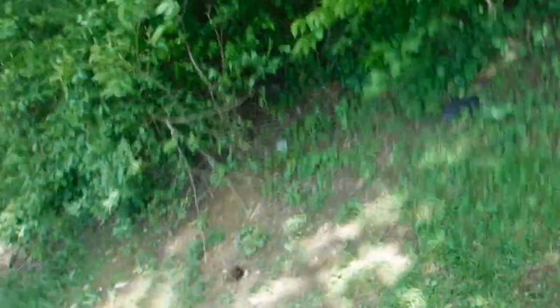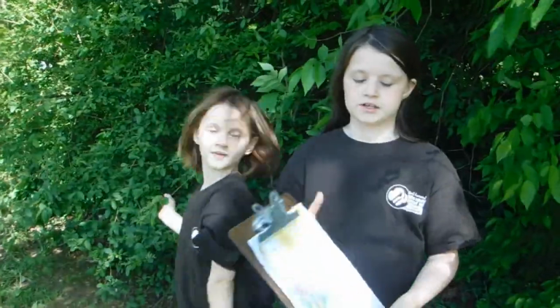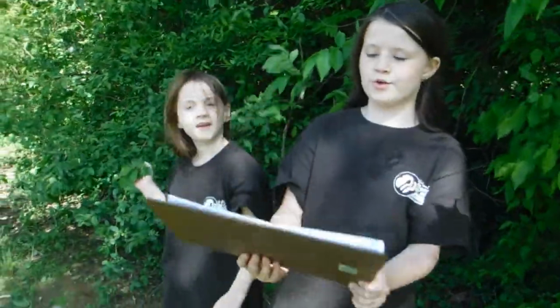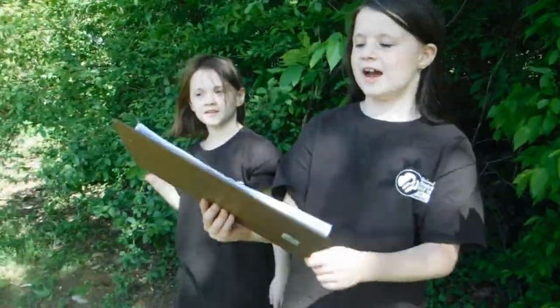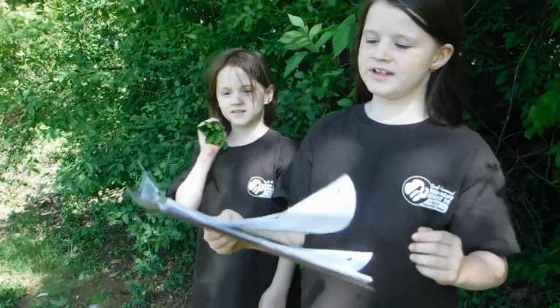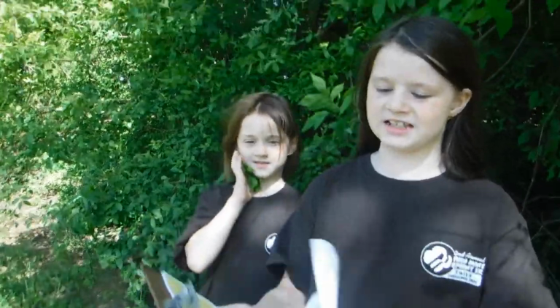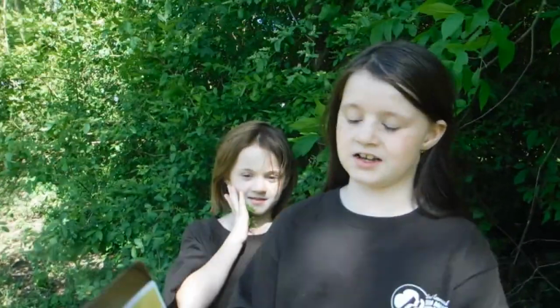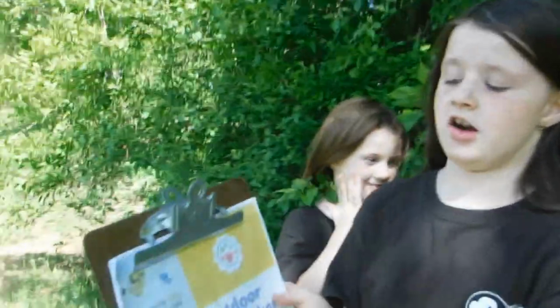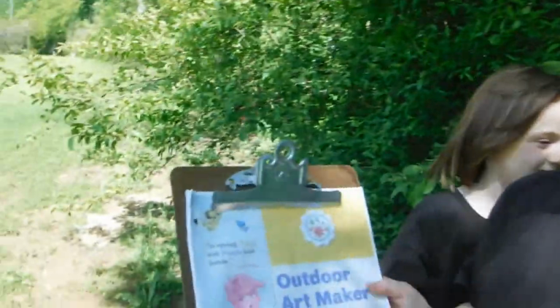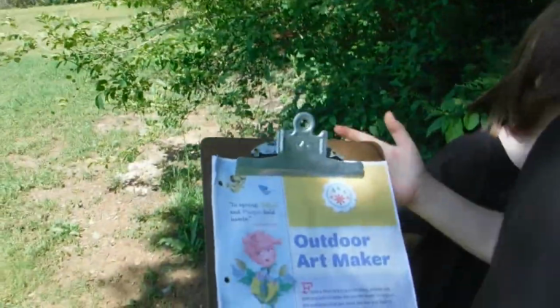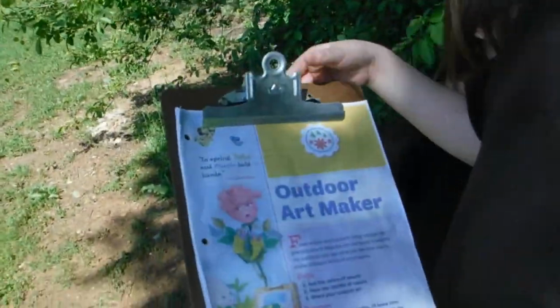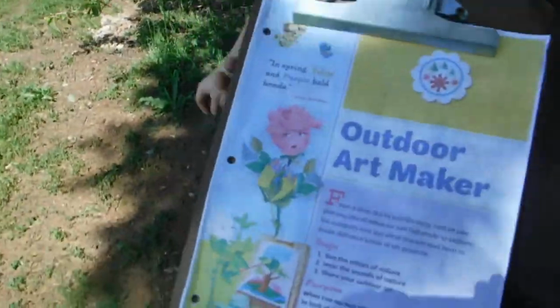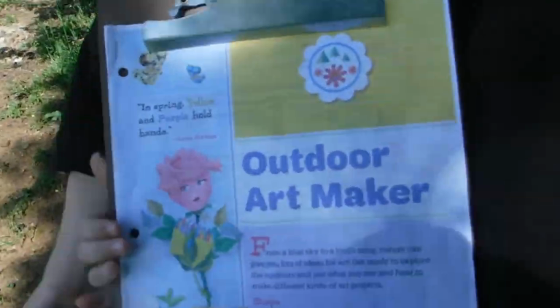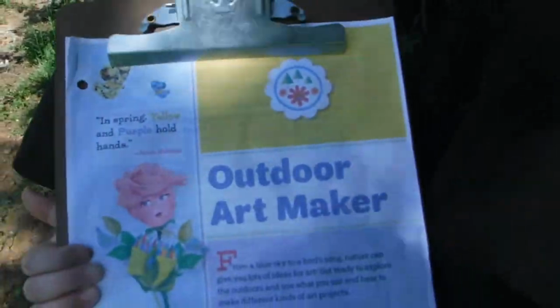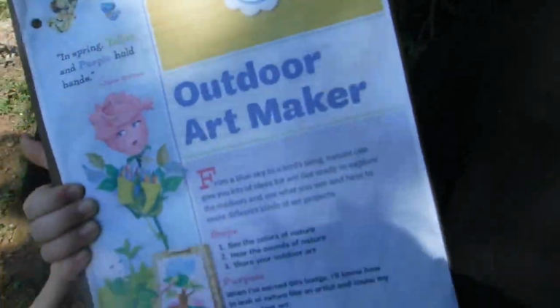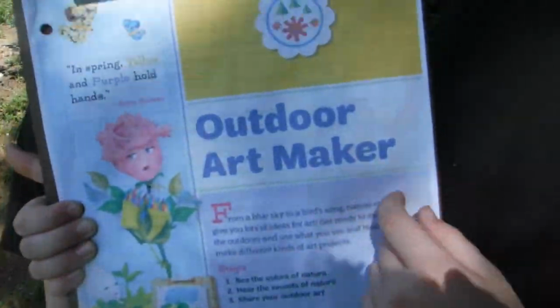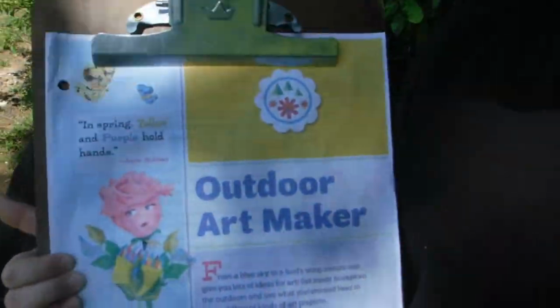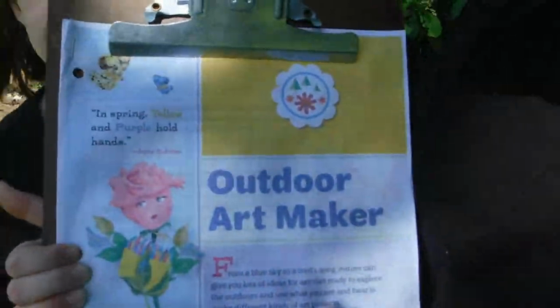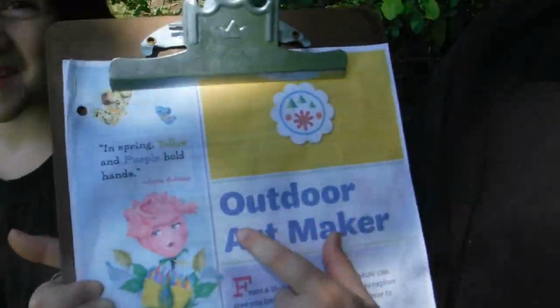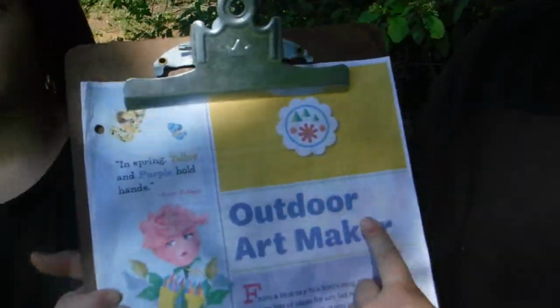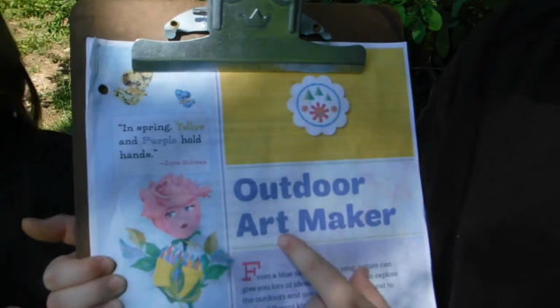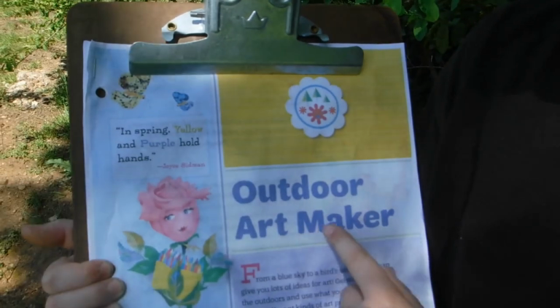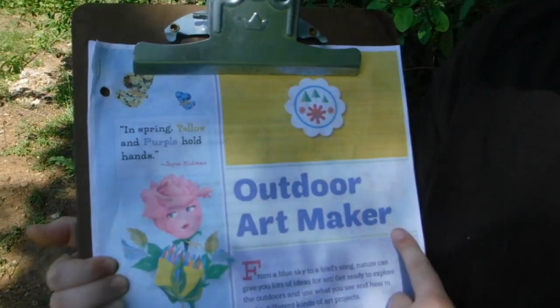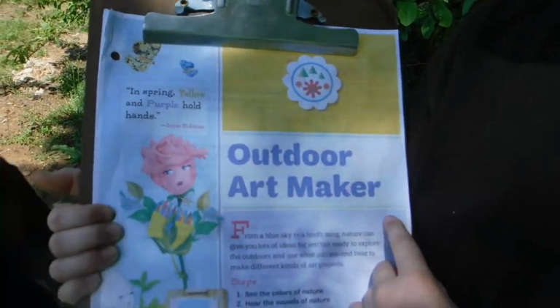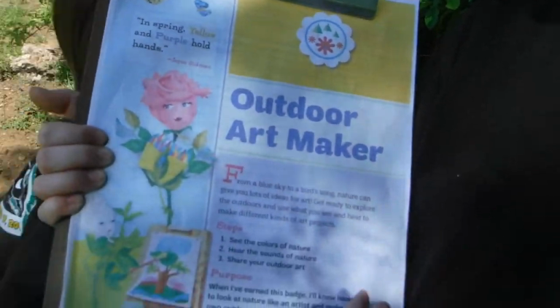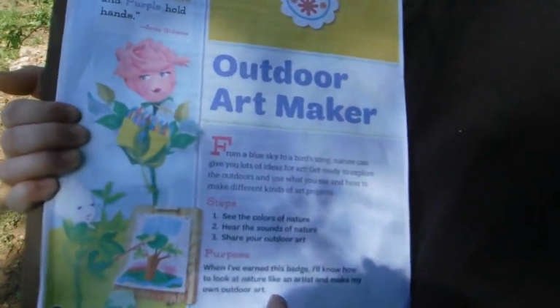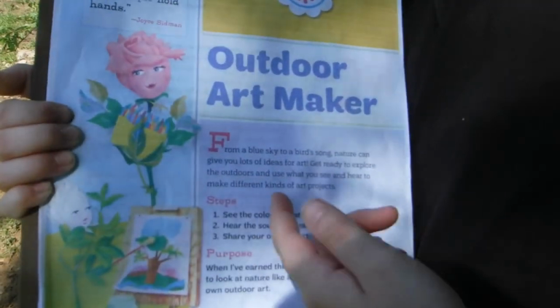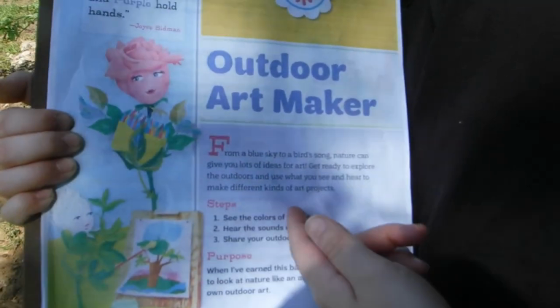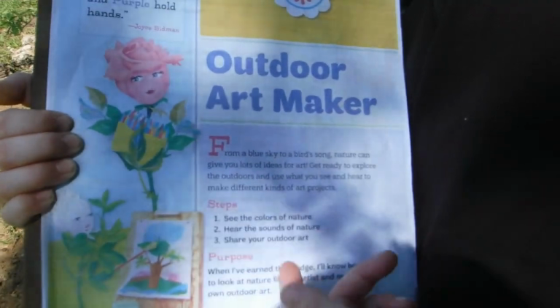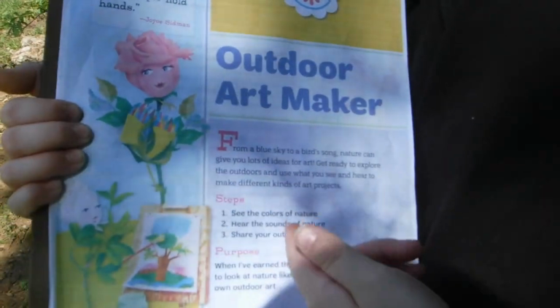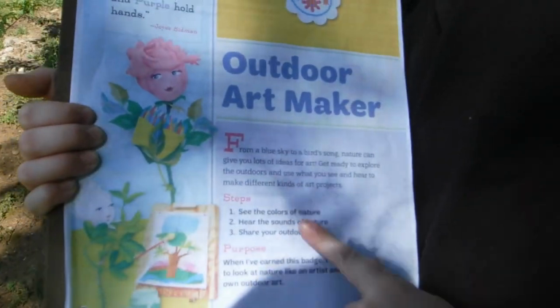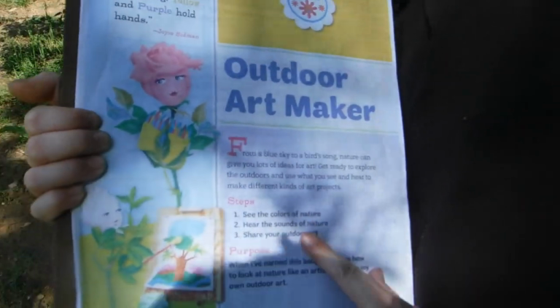So Evelyn has earned her Daisy Outdoor Art Maker Badge by completing these three steps.